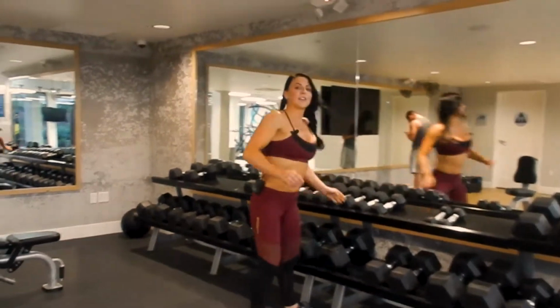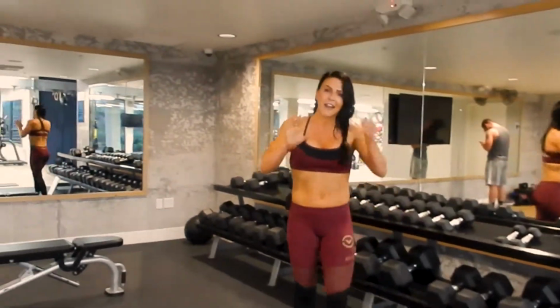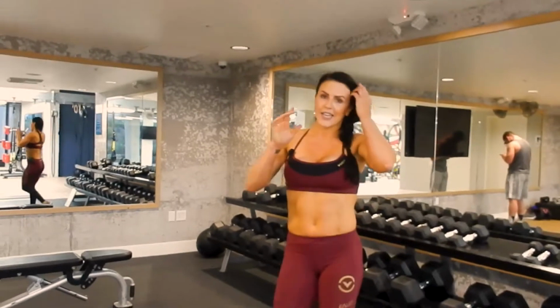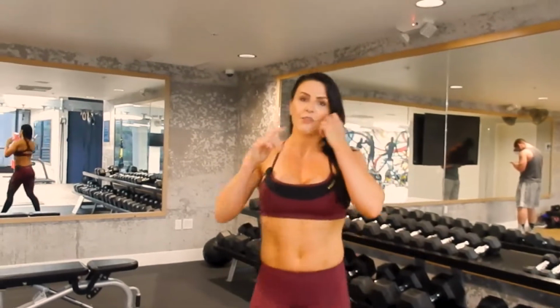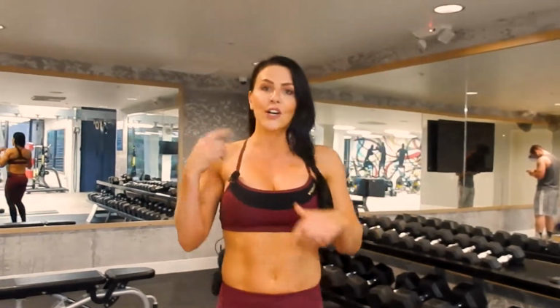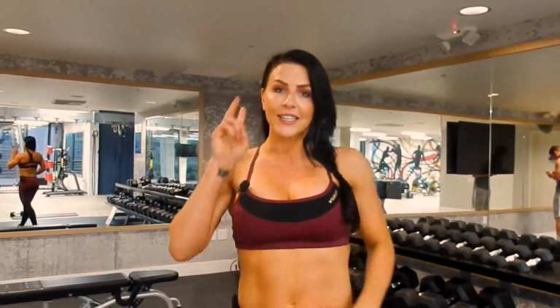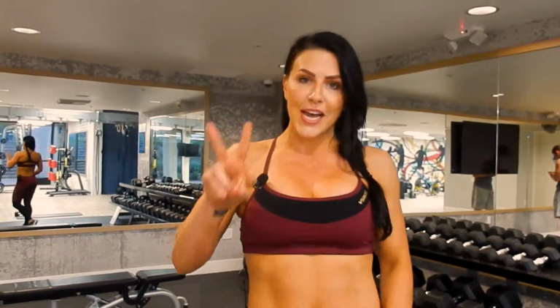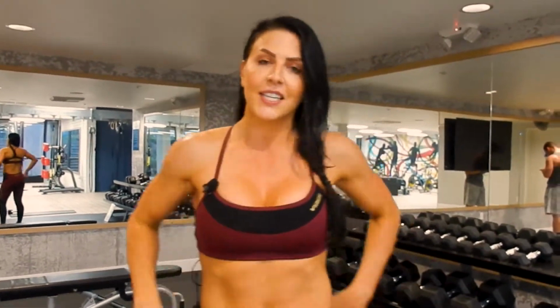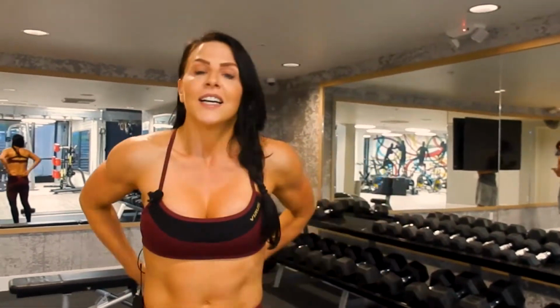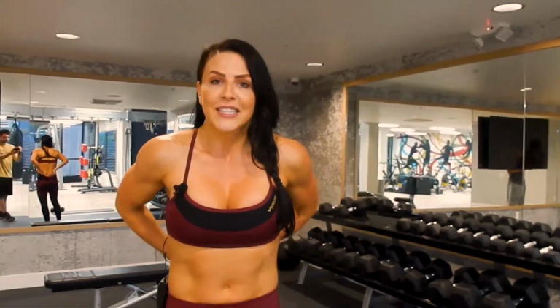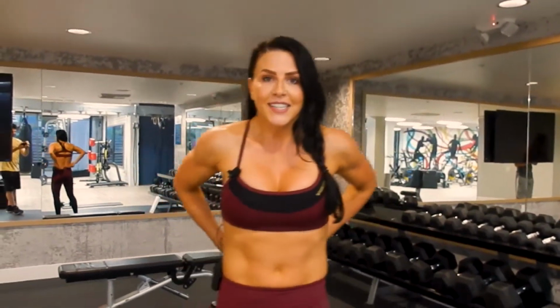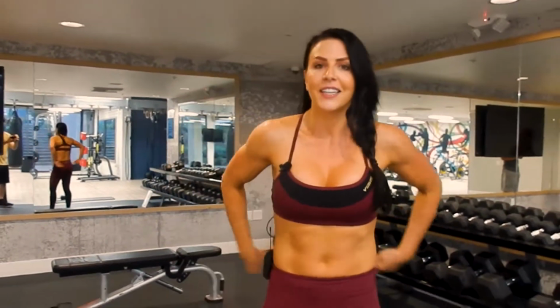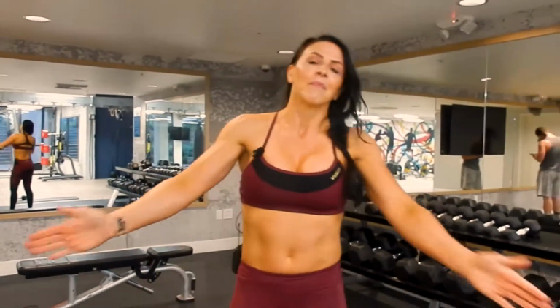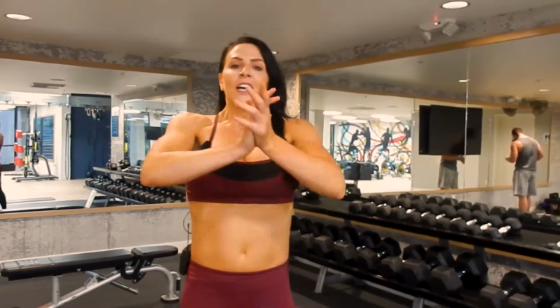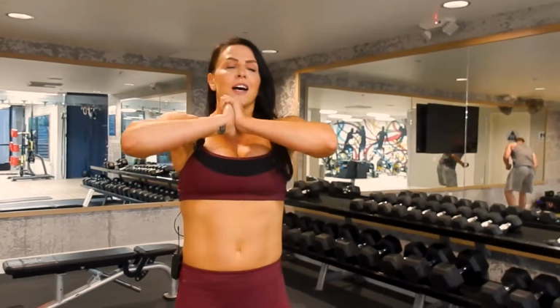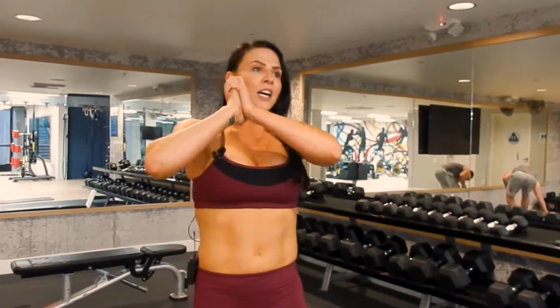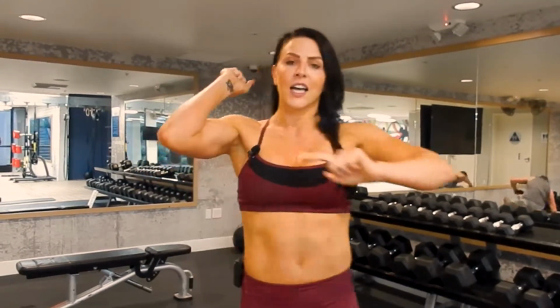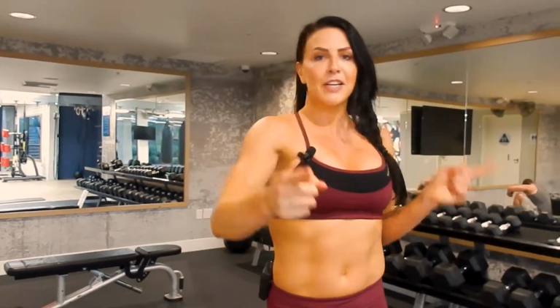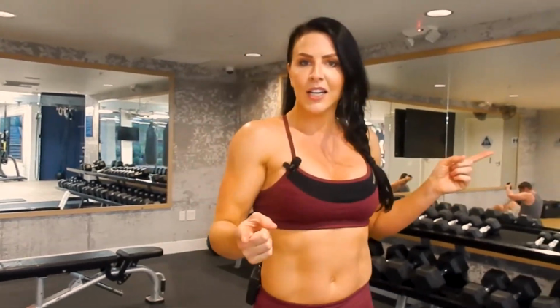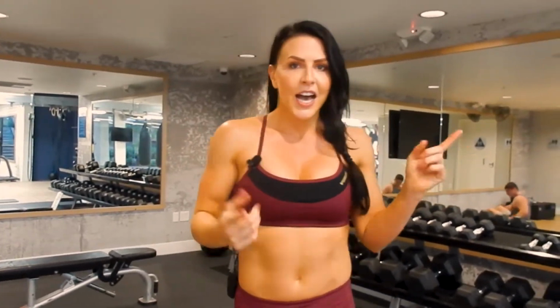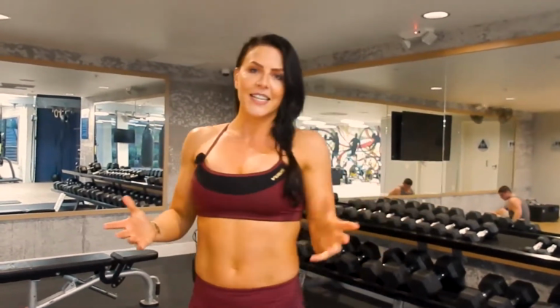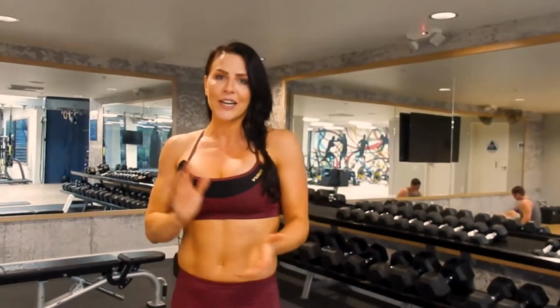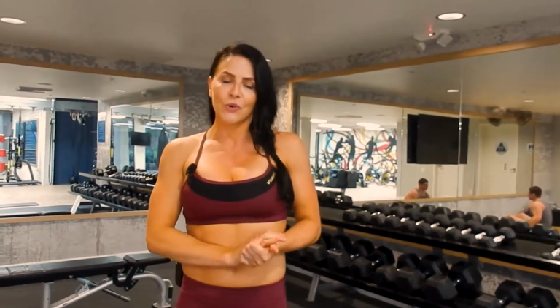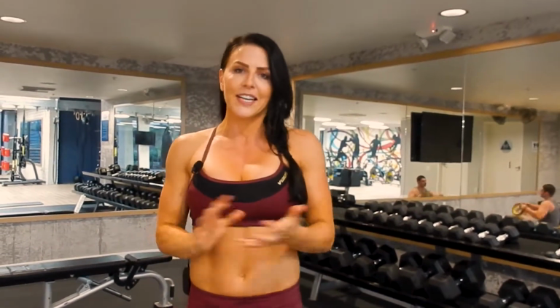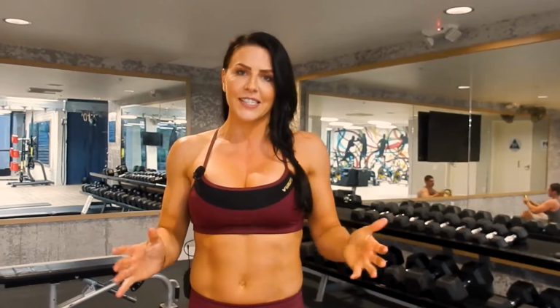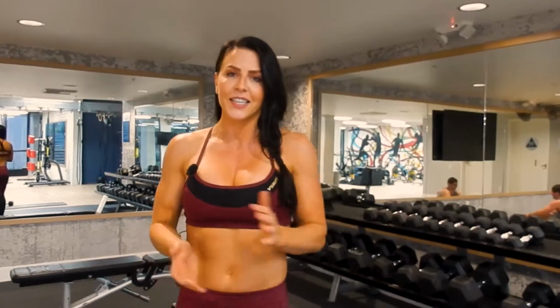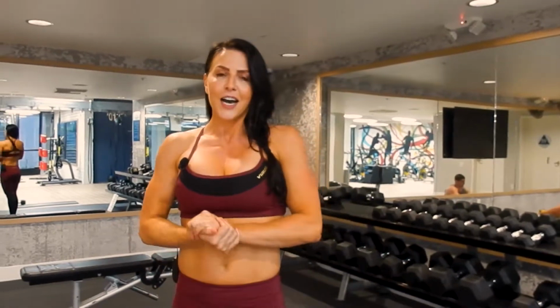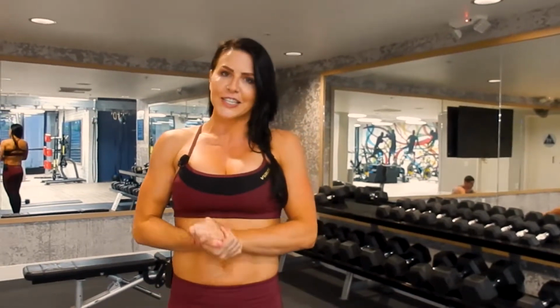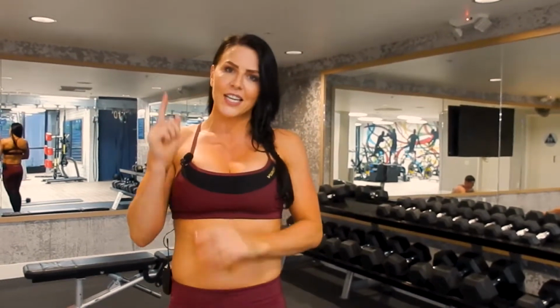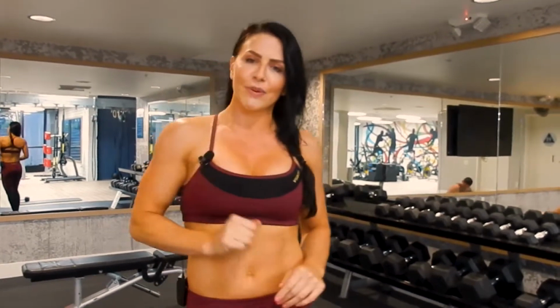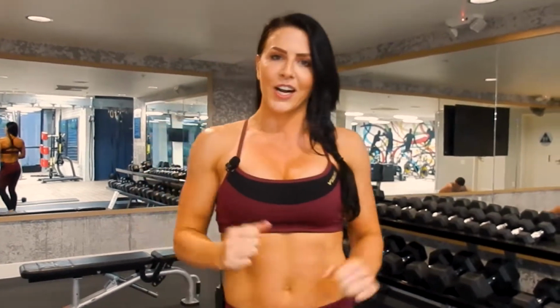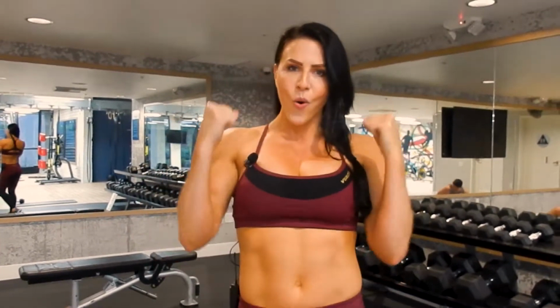Those are your five exercises. Remember, we're gonna go through that list two times to equal the 10 minutes. Let me know how you guys did and what you think of the workout and the exercises. Let's get our timers, let's get ready to work — woo!